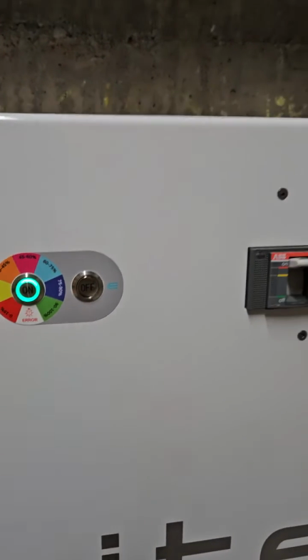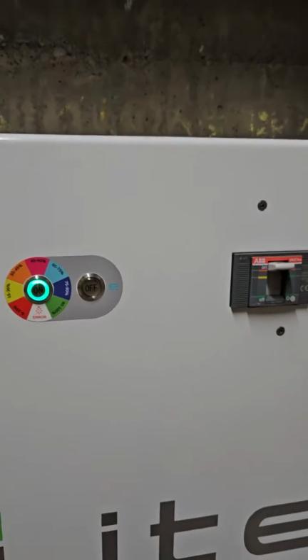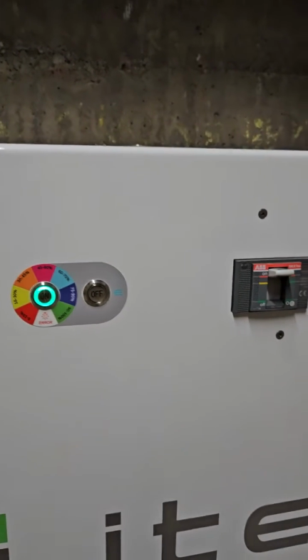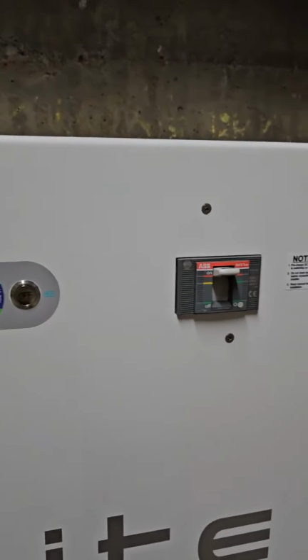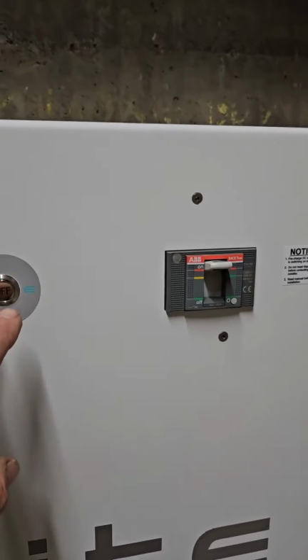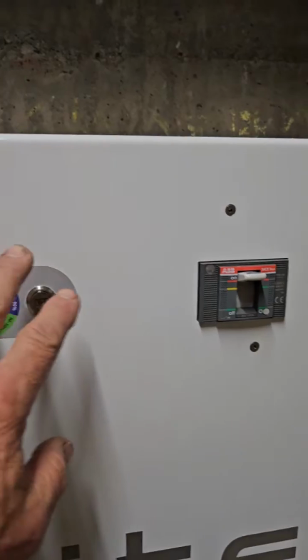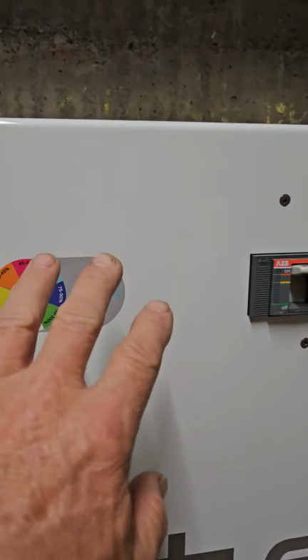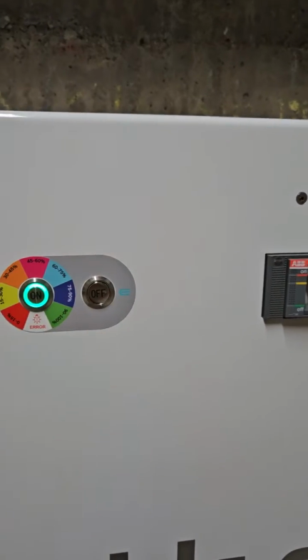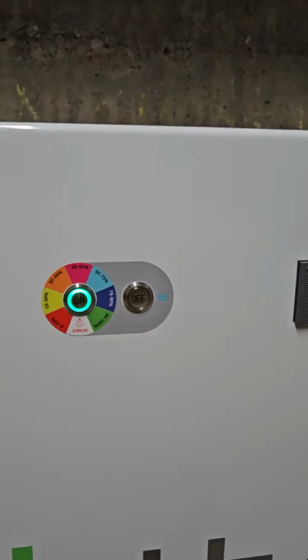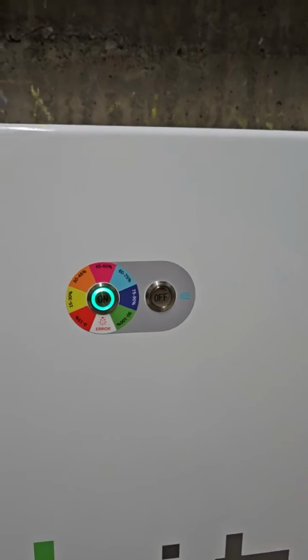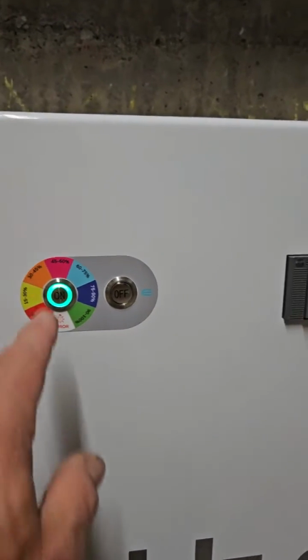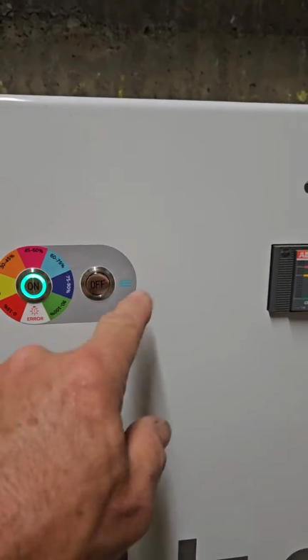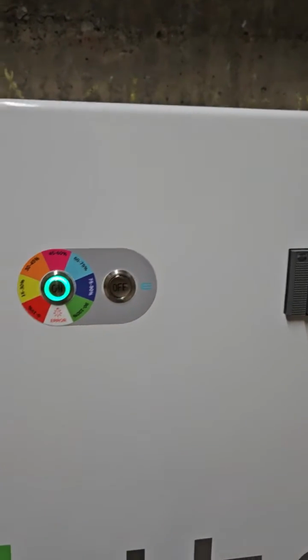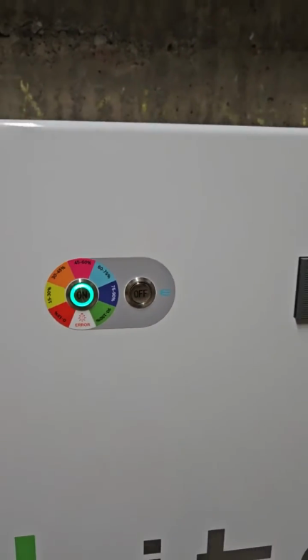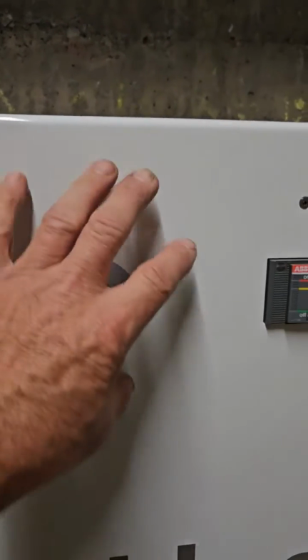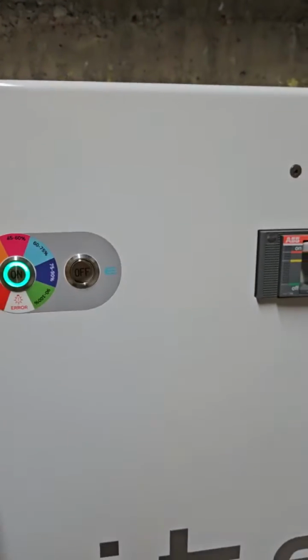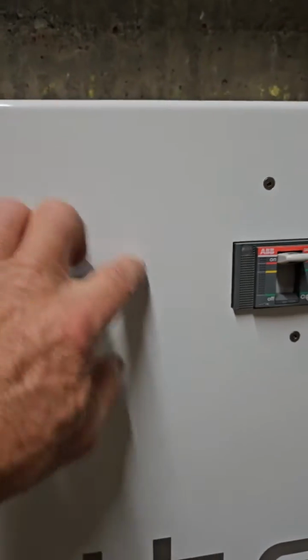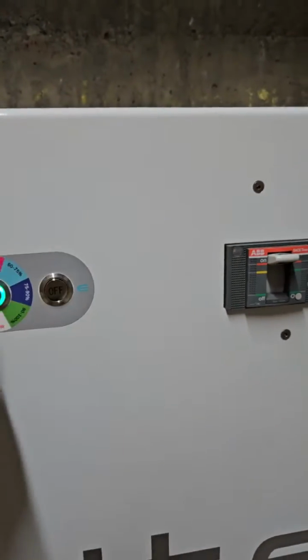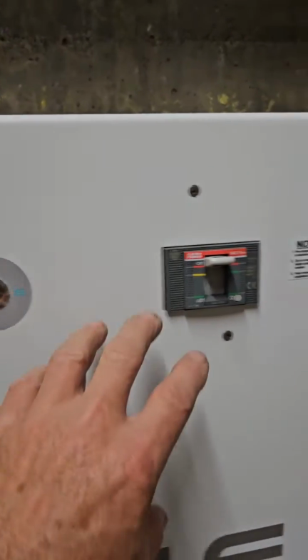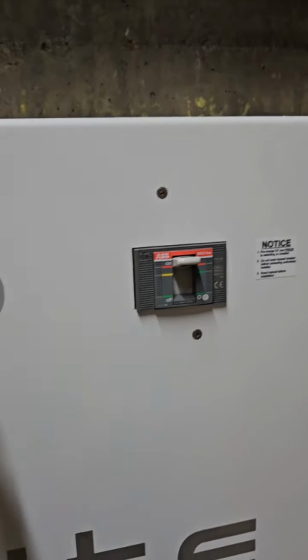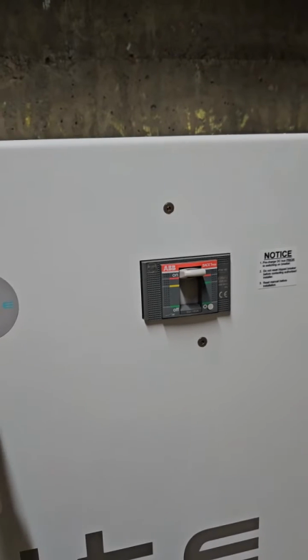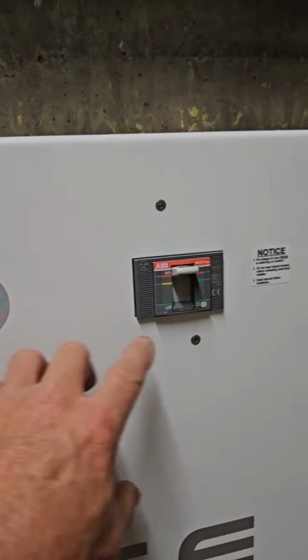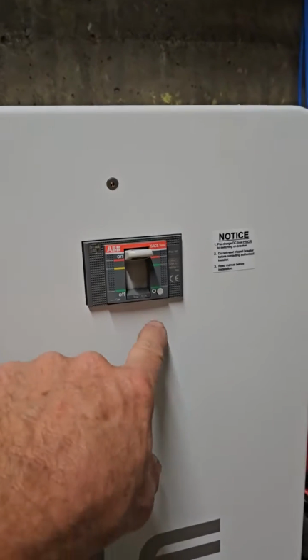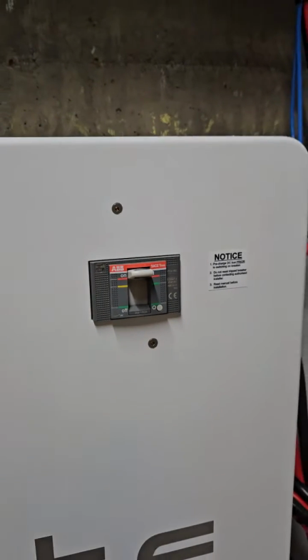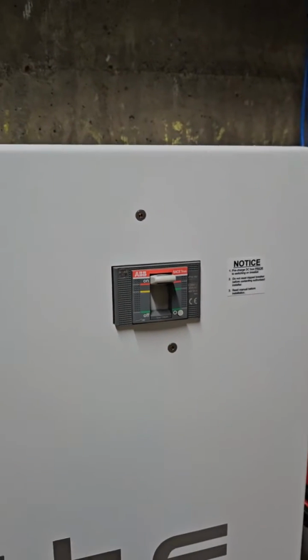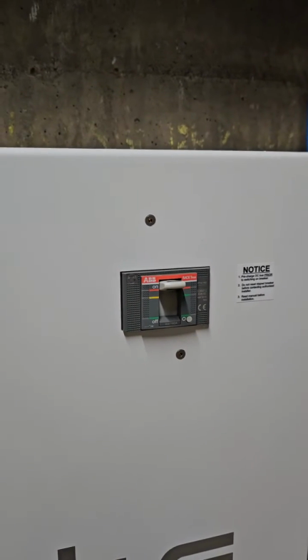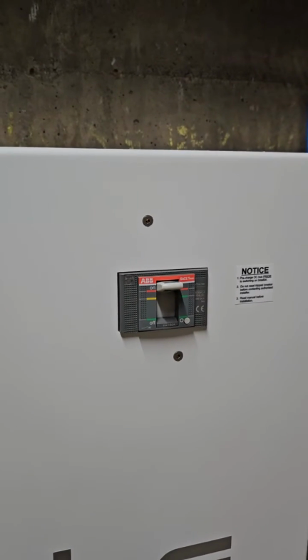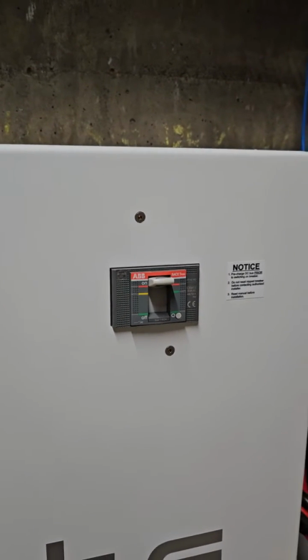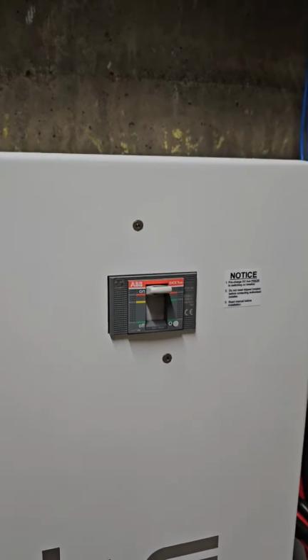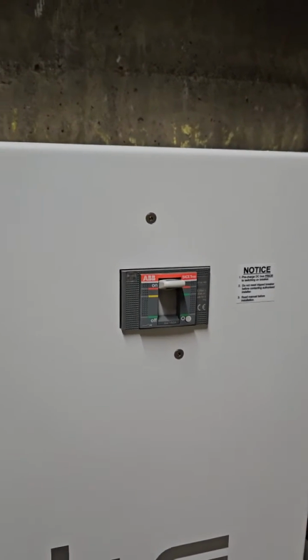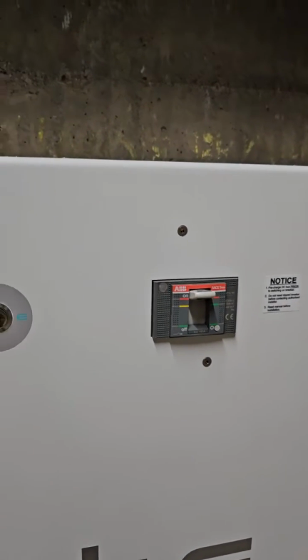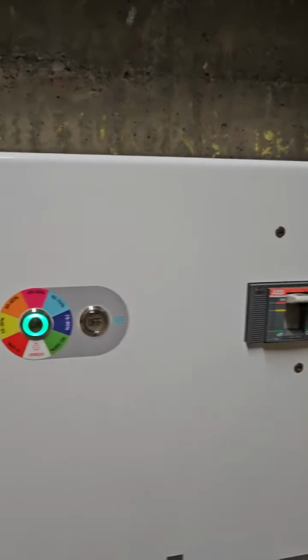To shut down this battery, we've got two buttons here: on and off. This one is controlling the BMS — the battery management system — and this here is the main isolator for the battery.